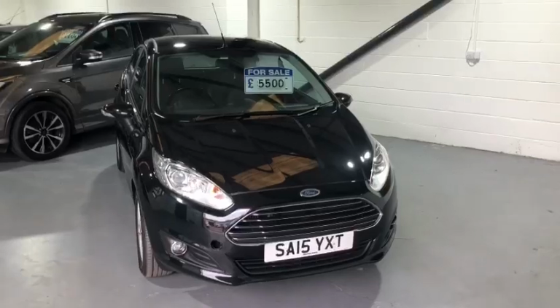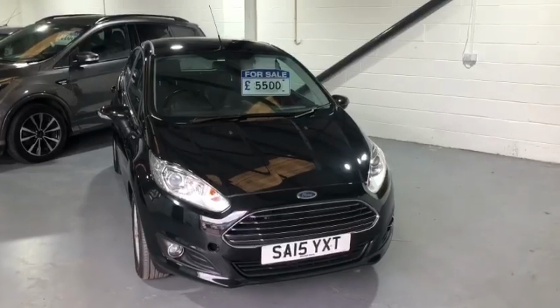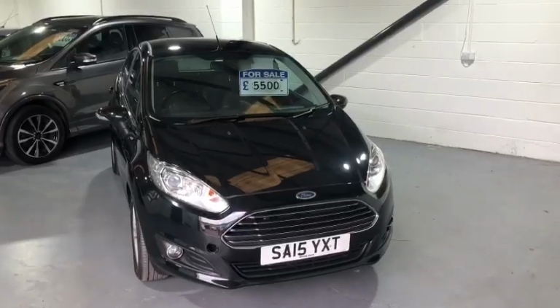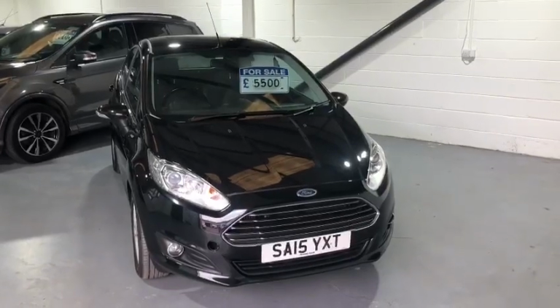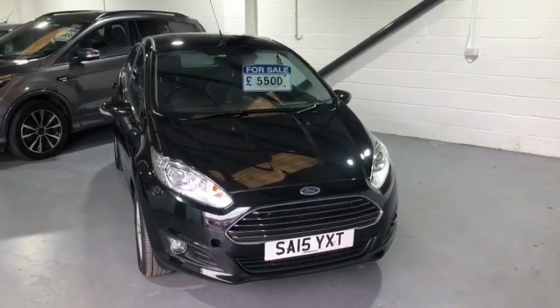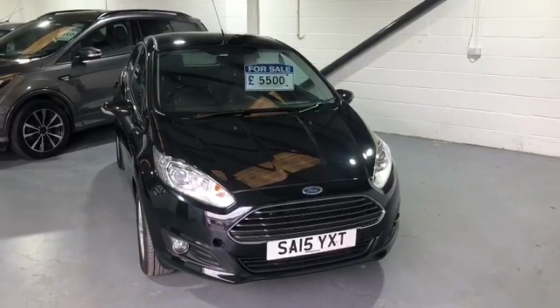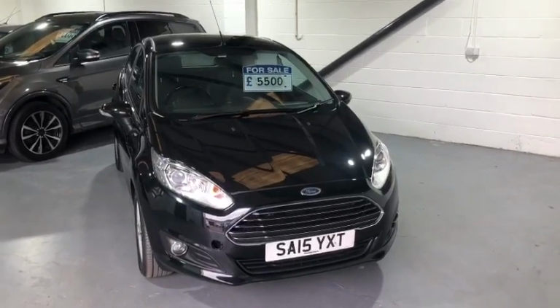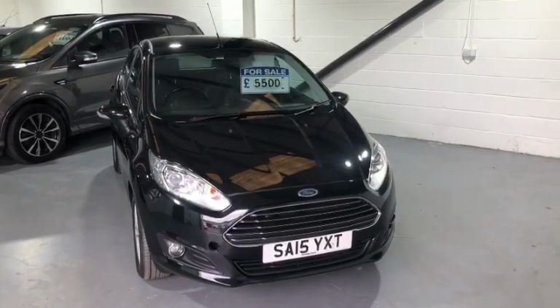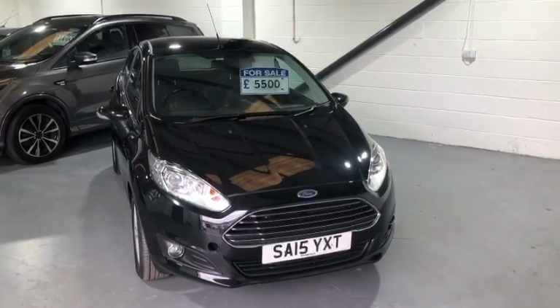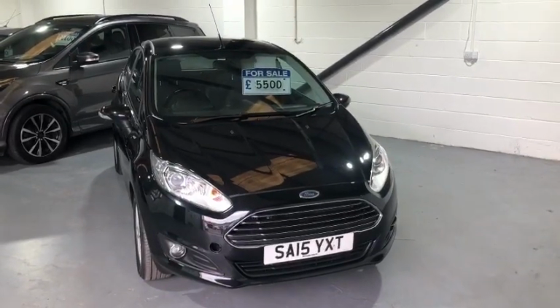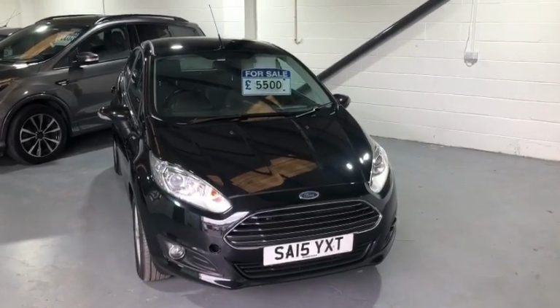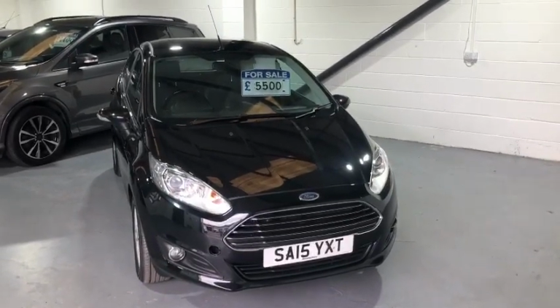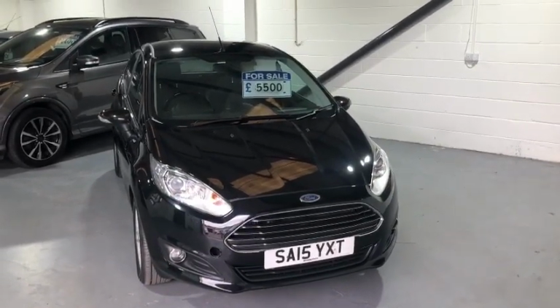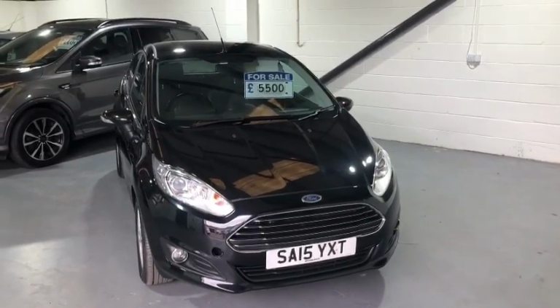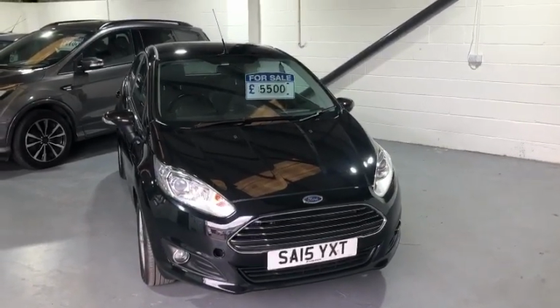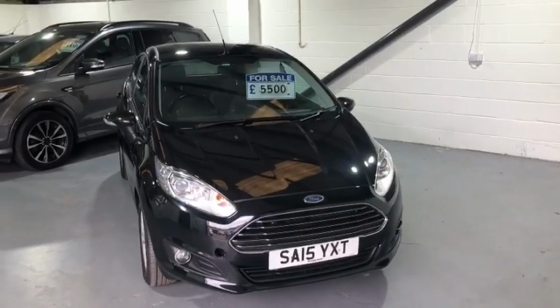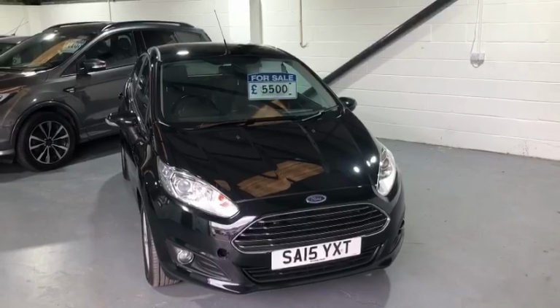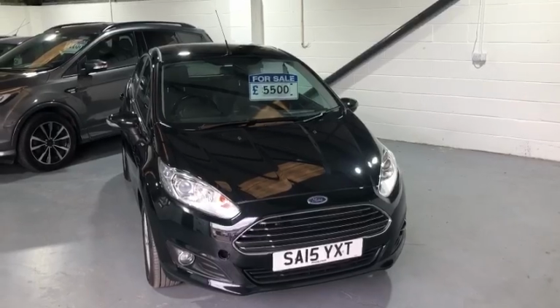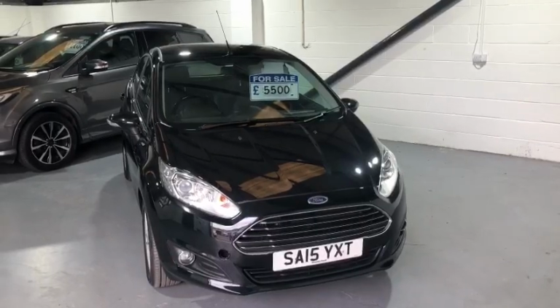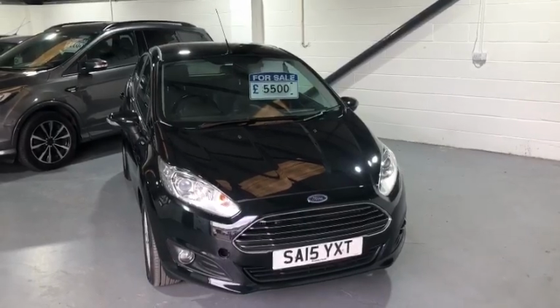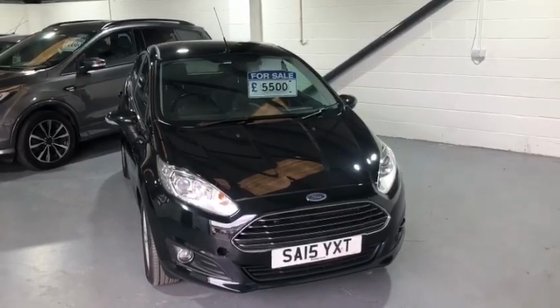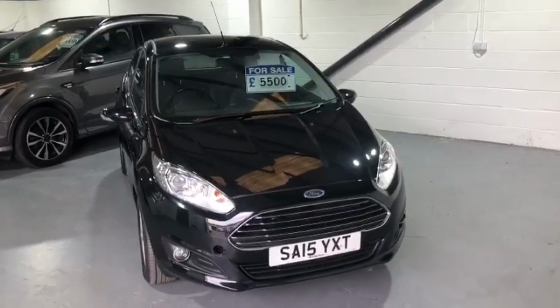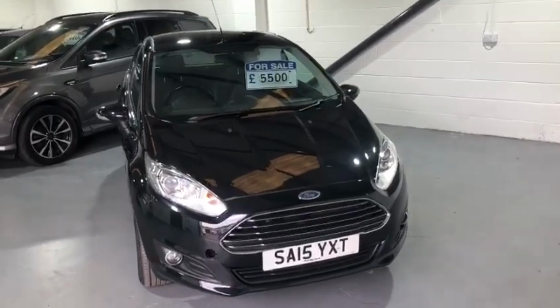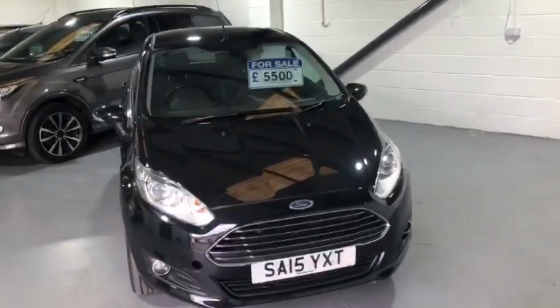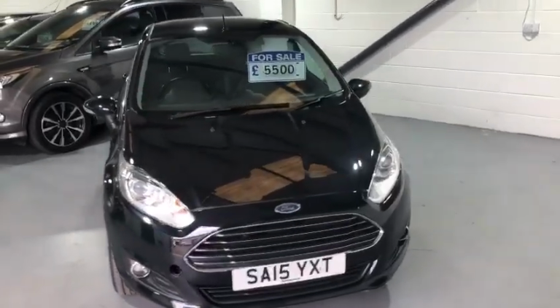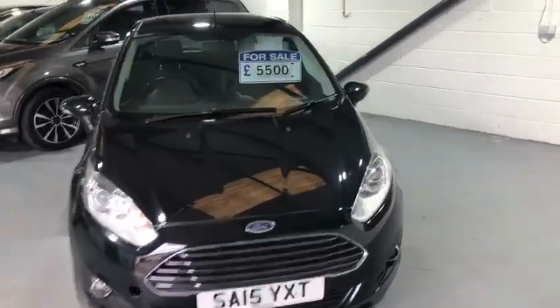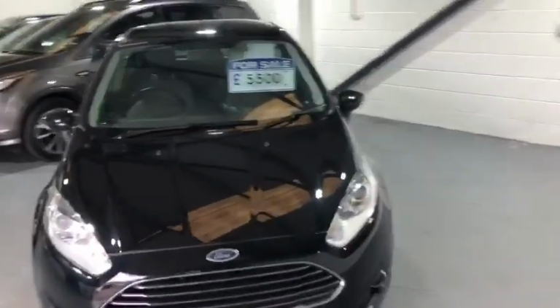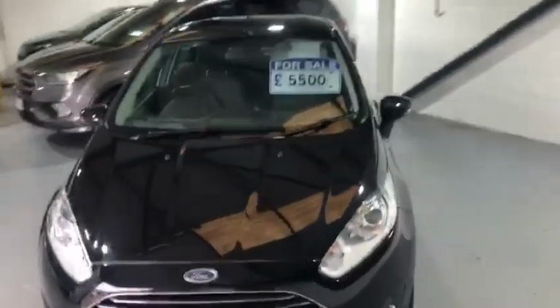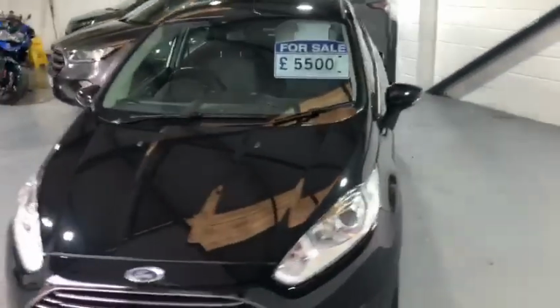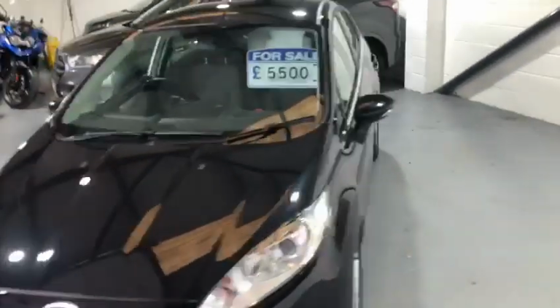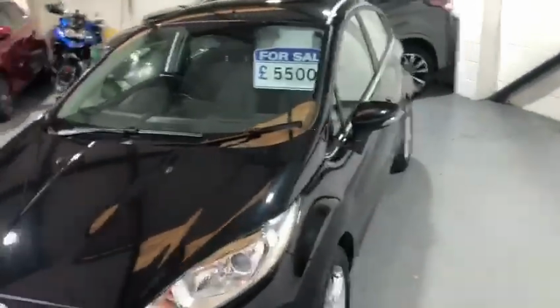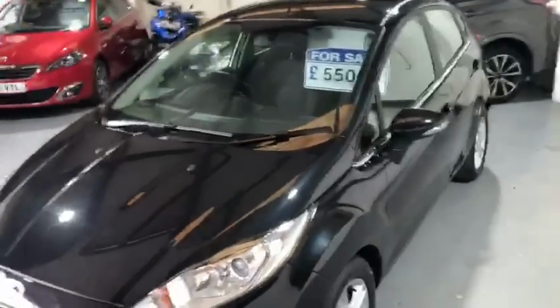Hi everybody and welcome back to Valley Car Centre. Today I'm showing you around a Ford Fiesta 1 litre EcoBoost, which is the ZTEC model.